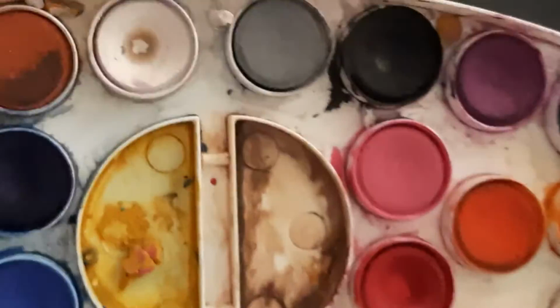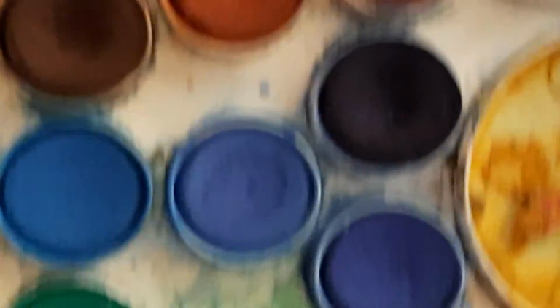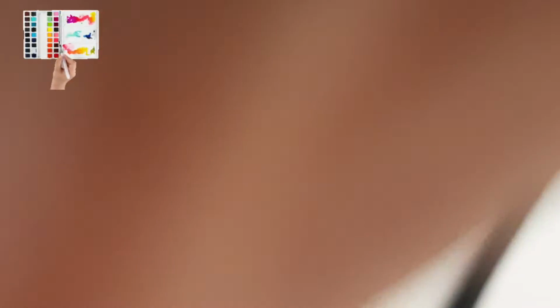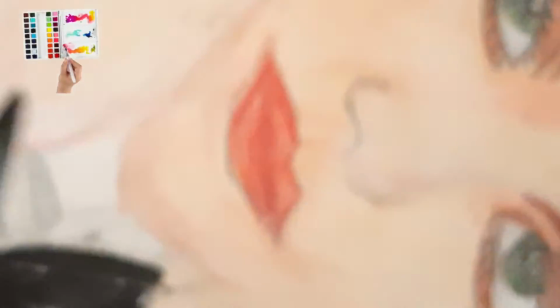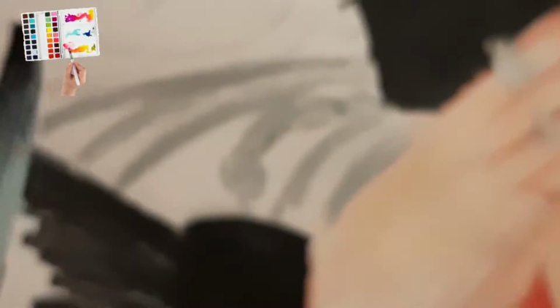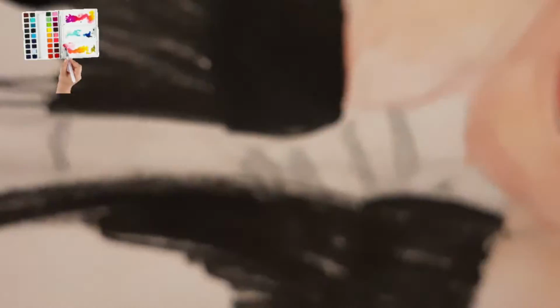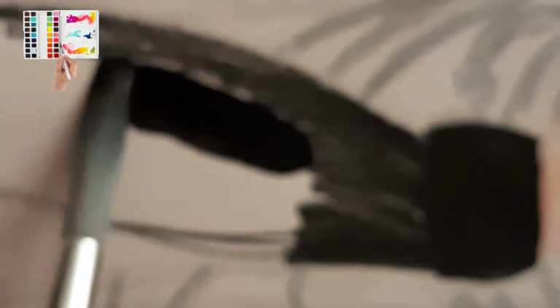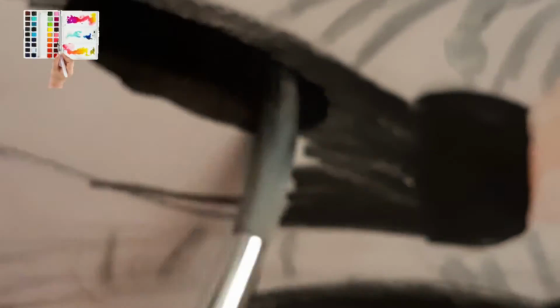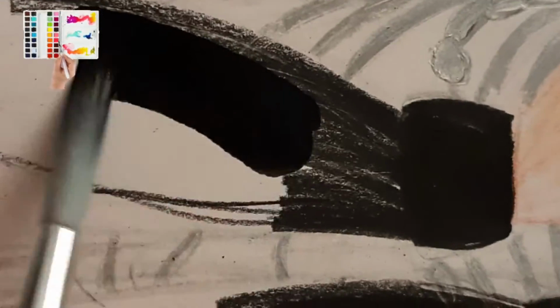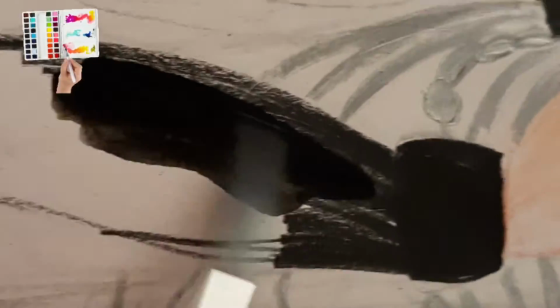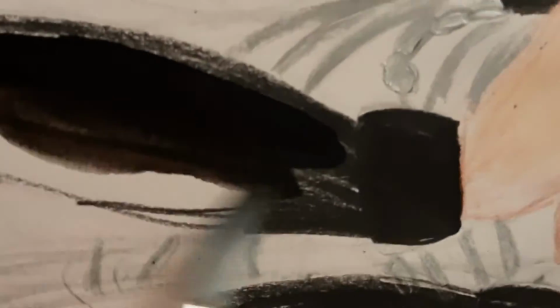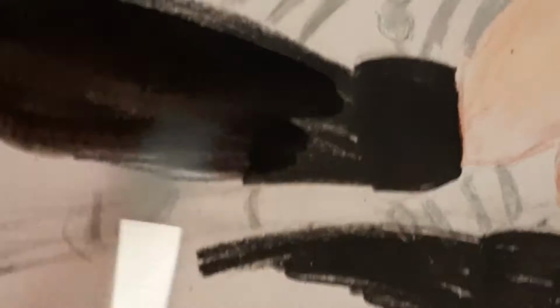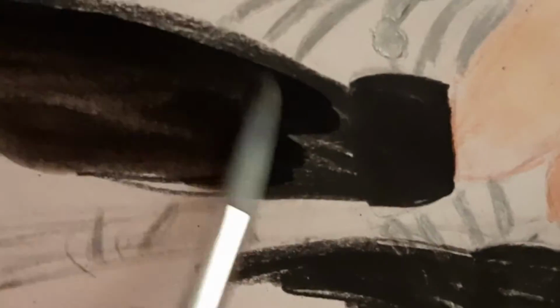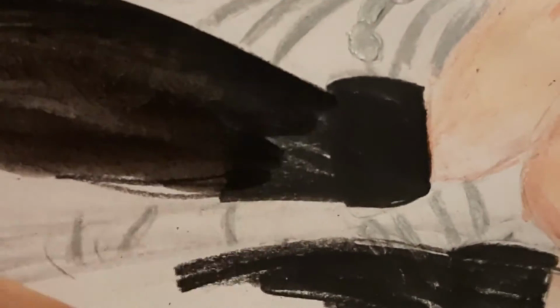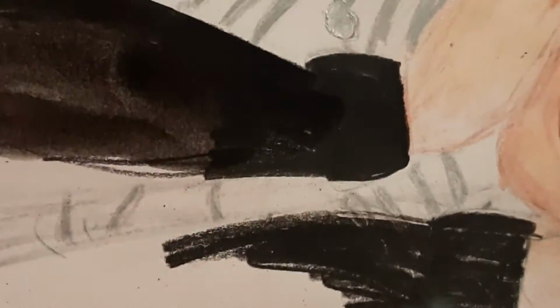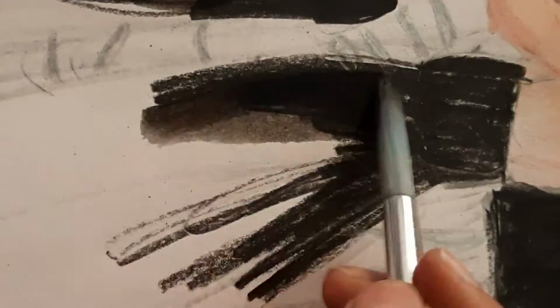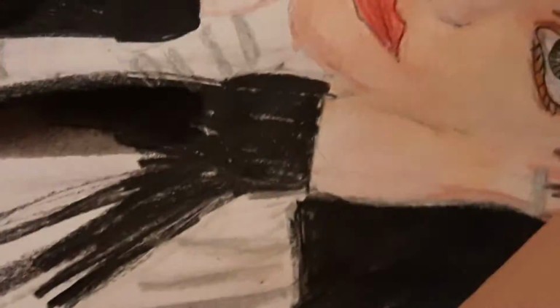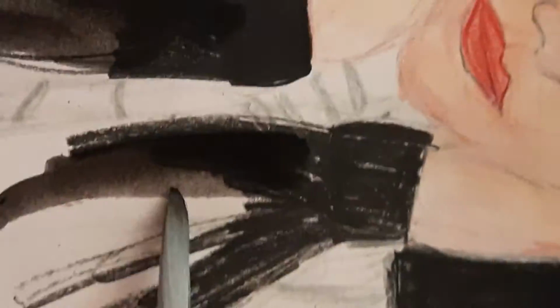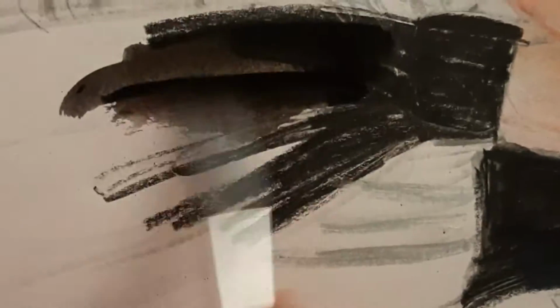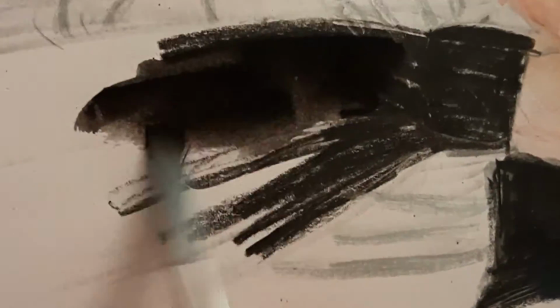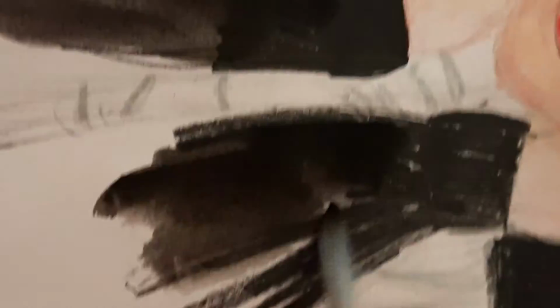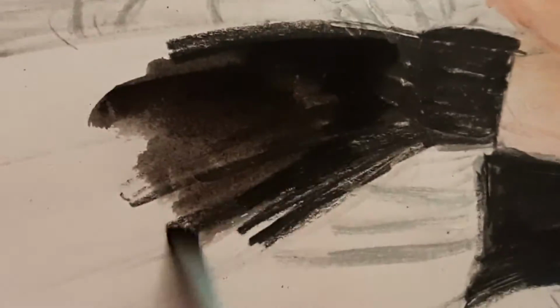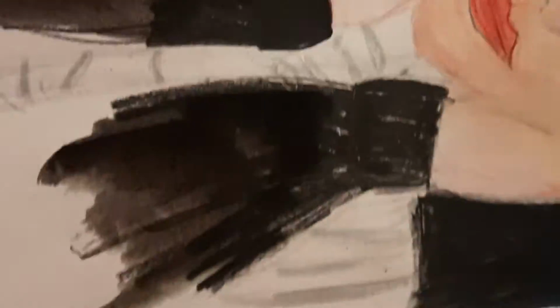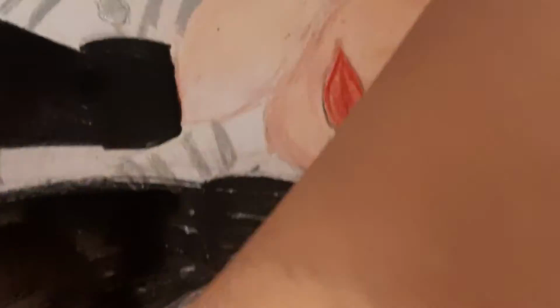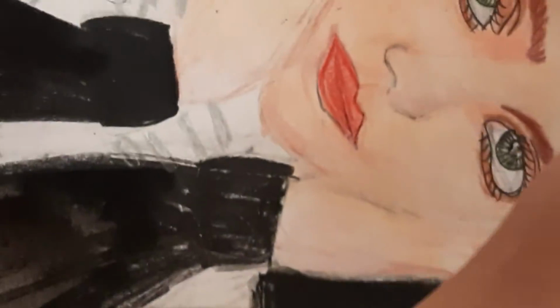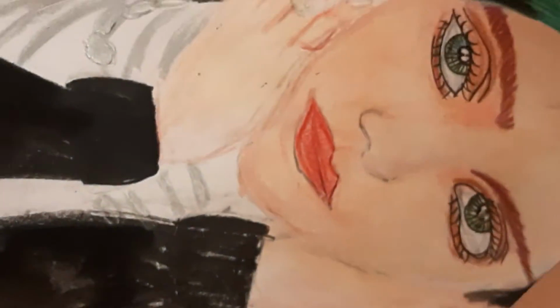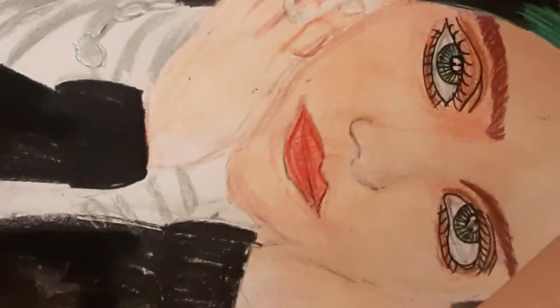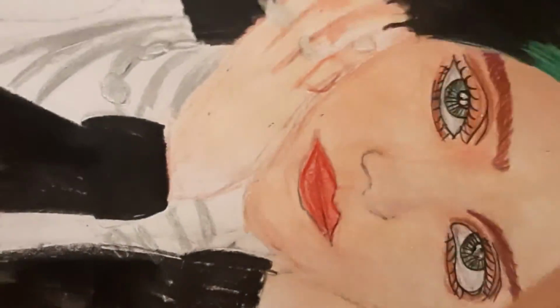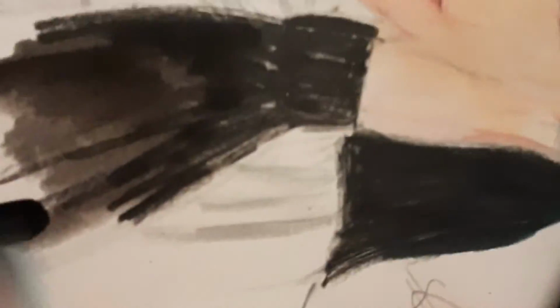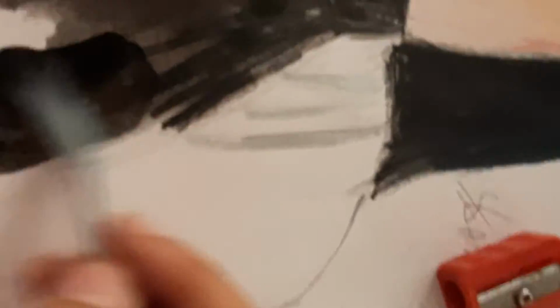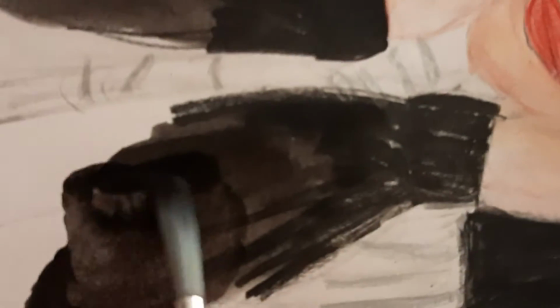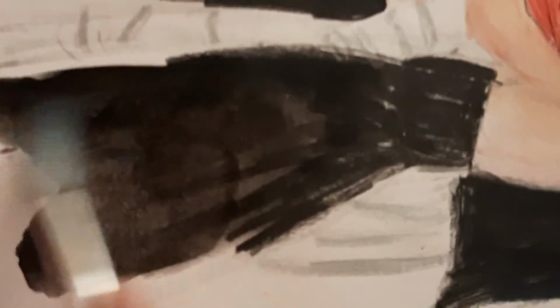Here I'm taking out my watercolors and using black for the top, as she is wearing a black top, so I'm also coloring it black.